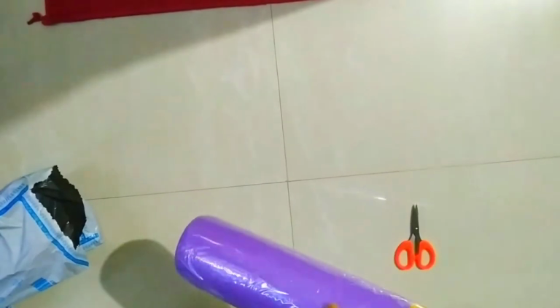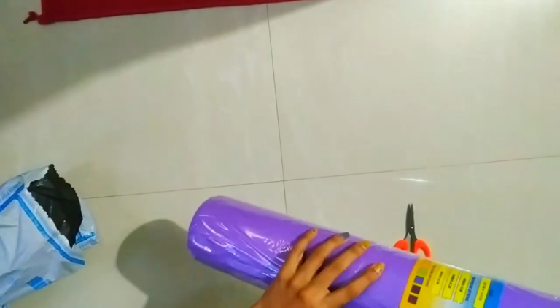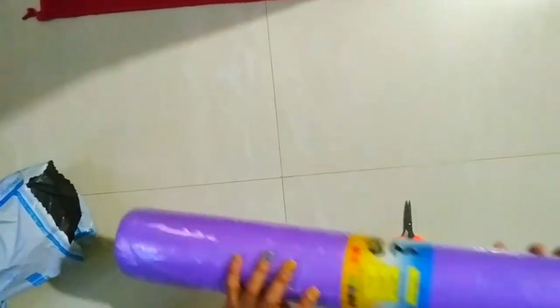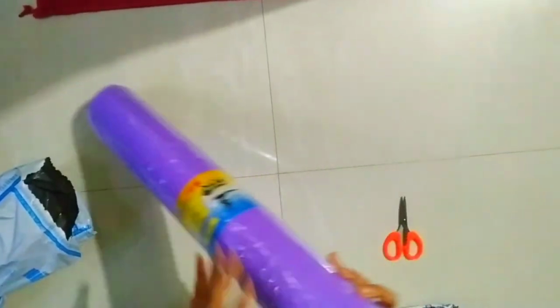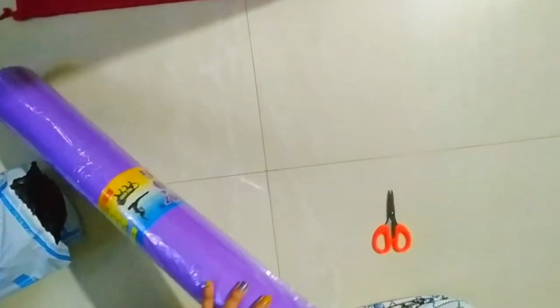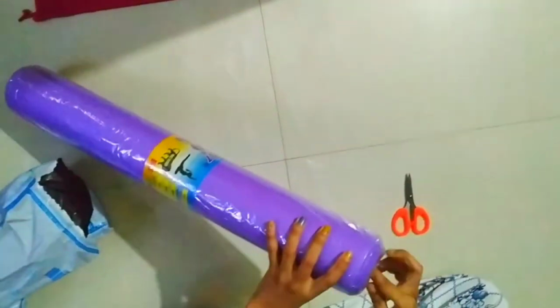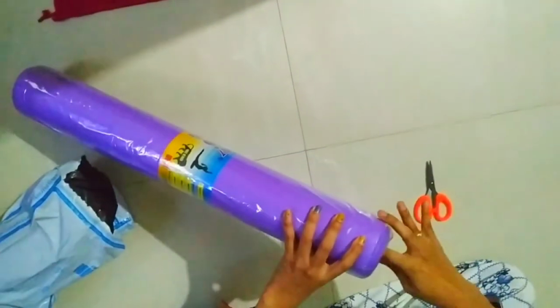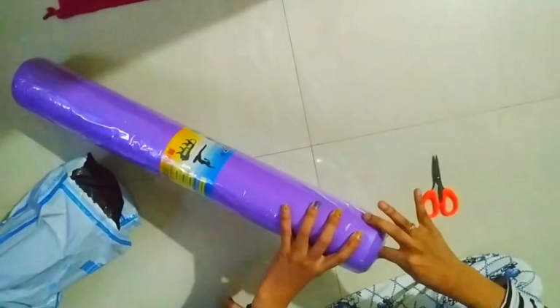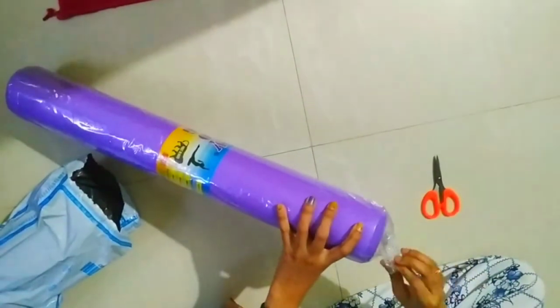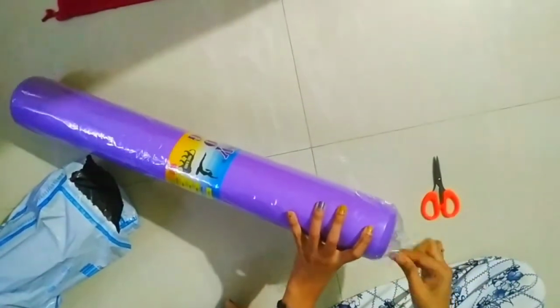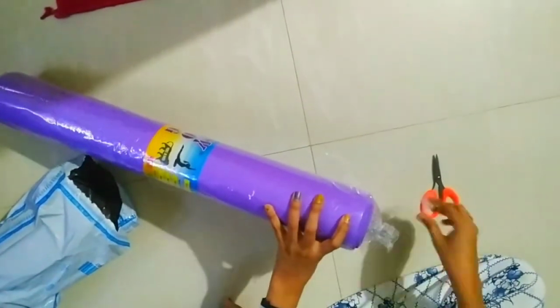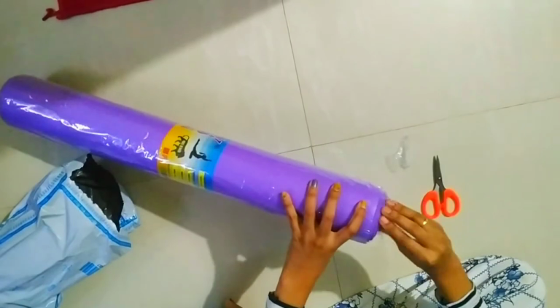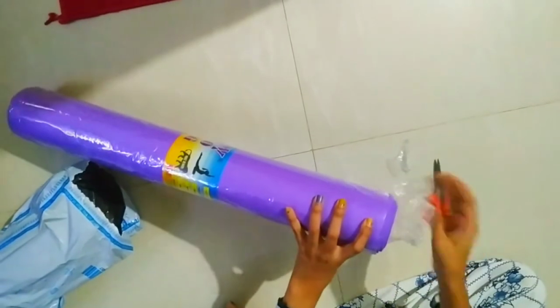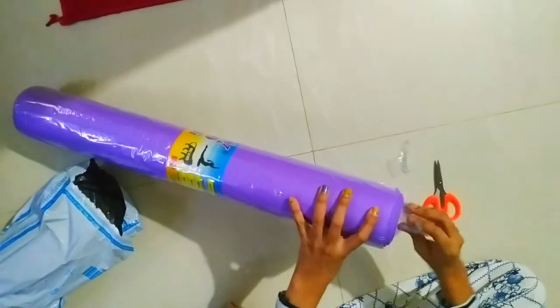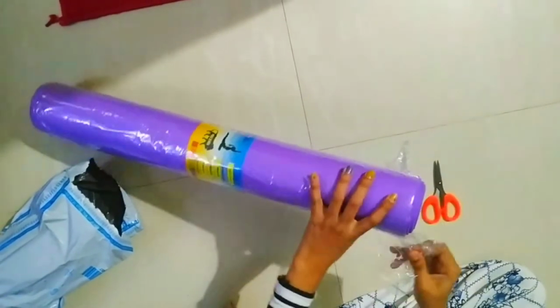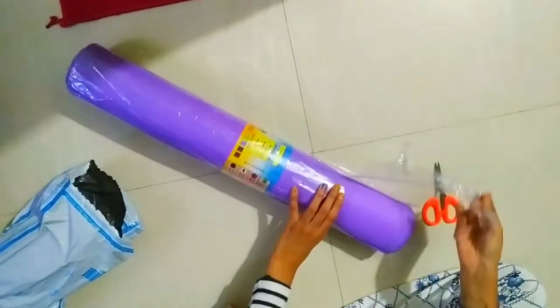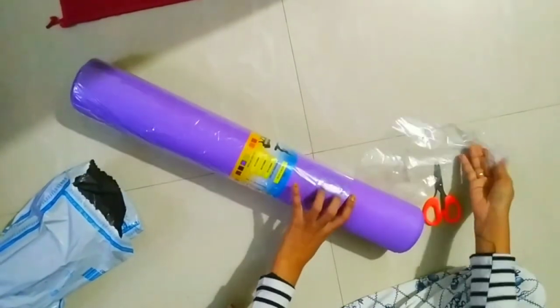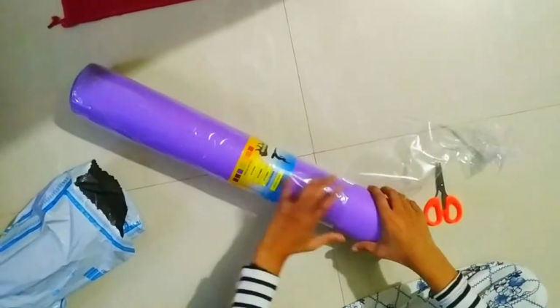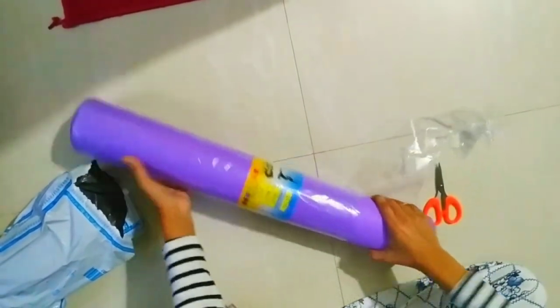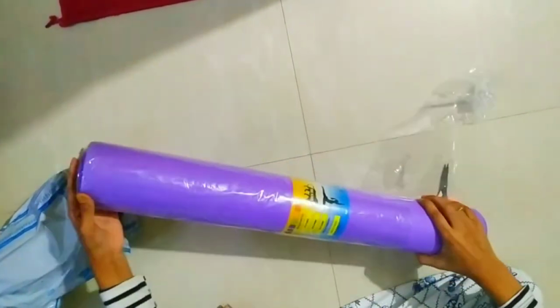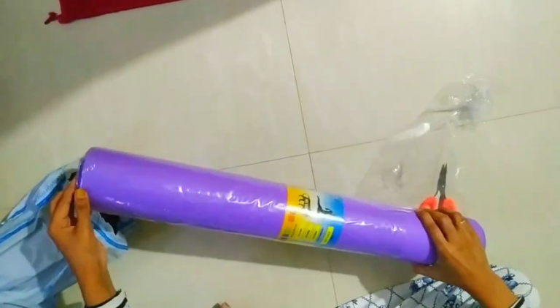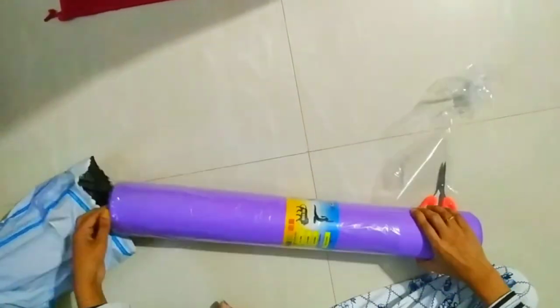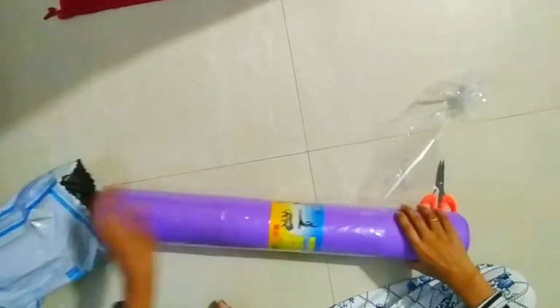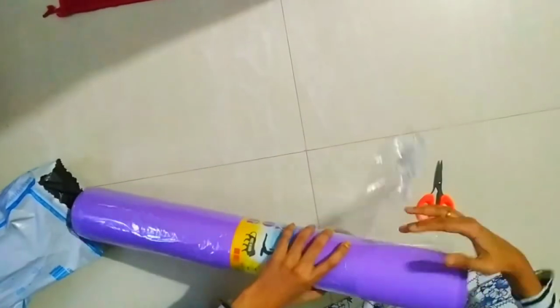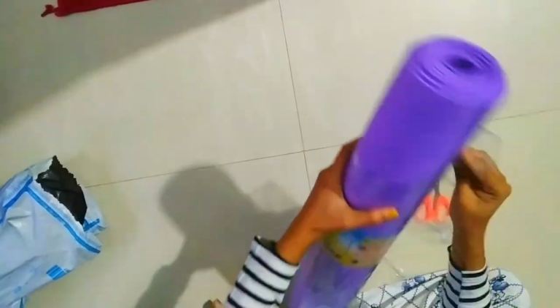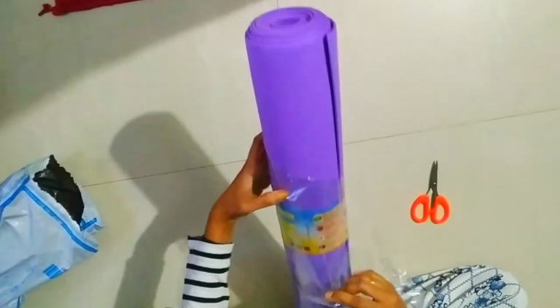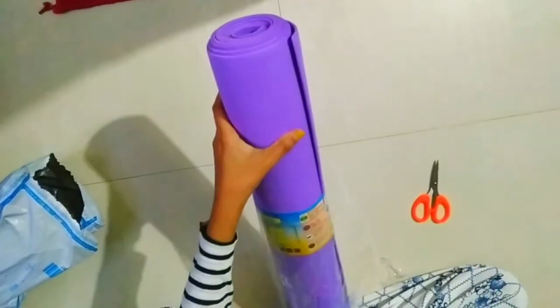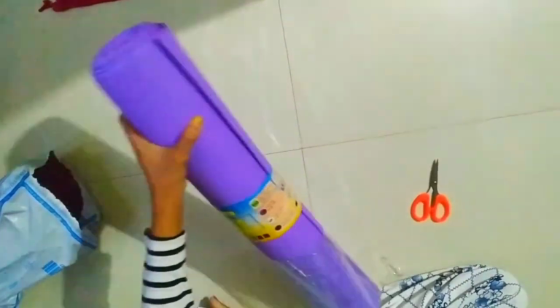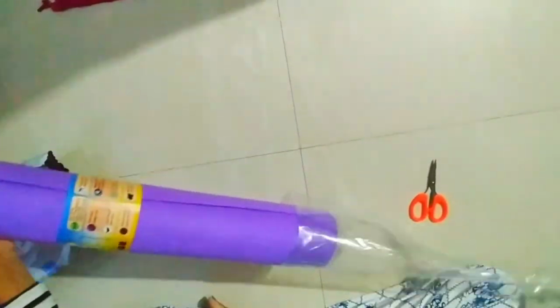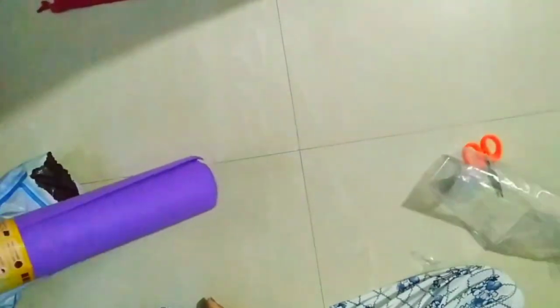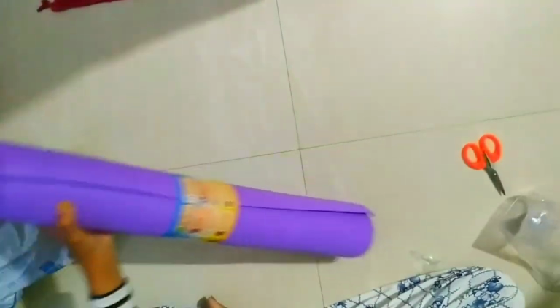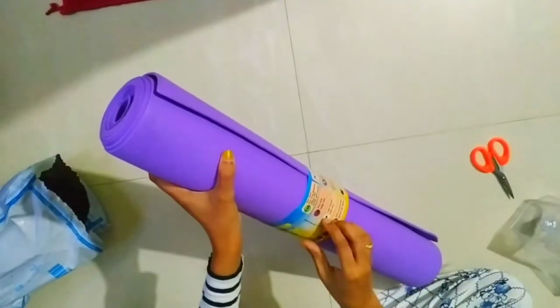I'm not a yoga person and this is the first time I'm buying this. So I thought, let me try with a lower budget of below 500. When I searched on Flipkart I got this for below 300 rupees, so I decided to try it out.